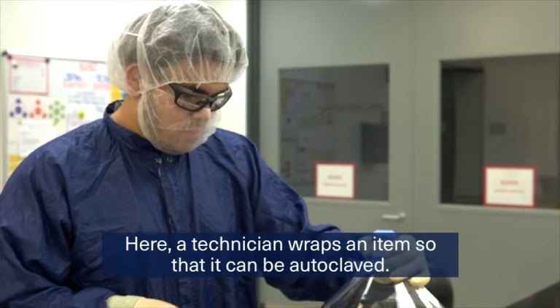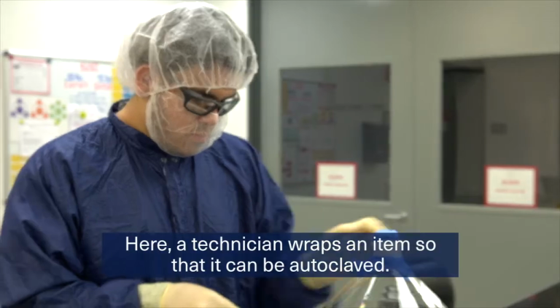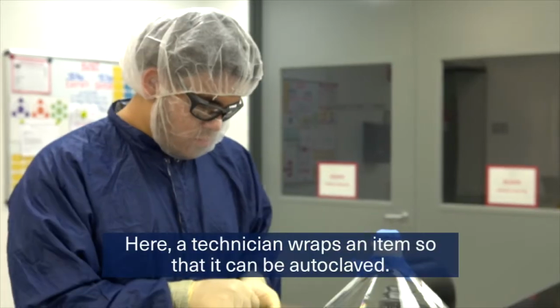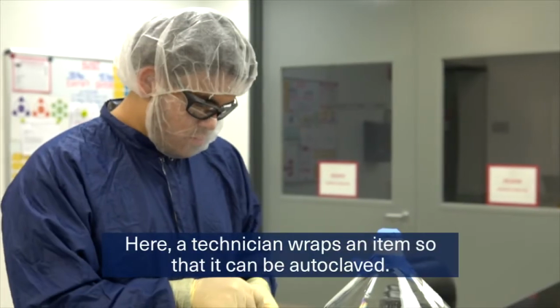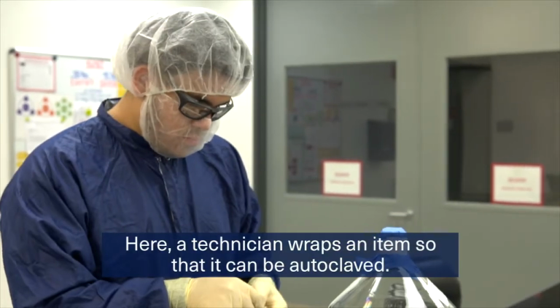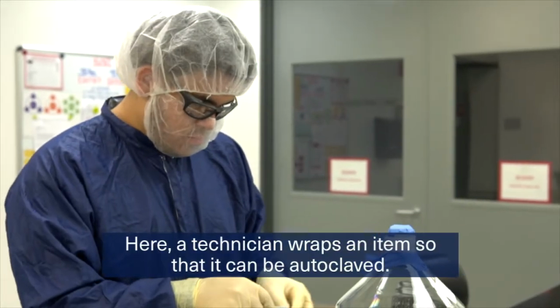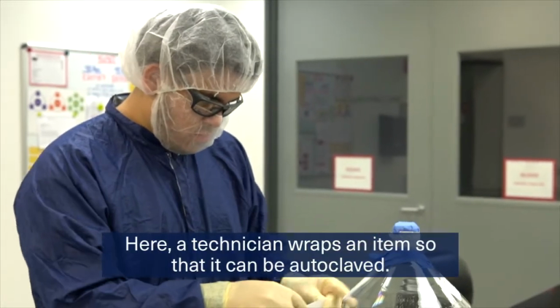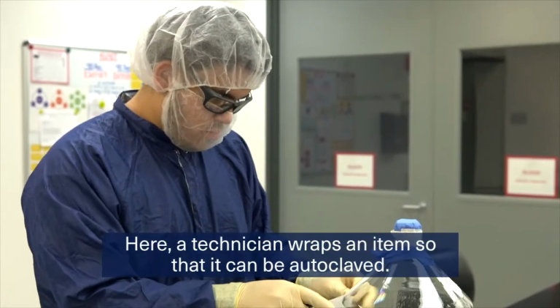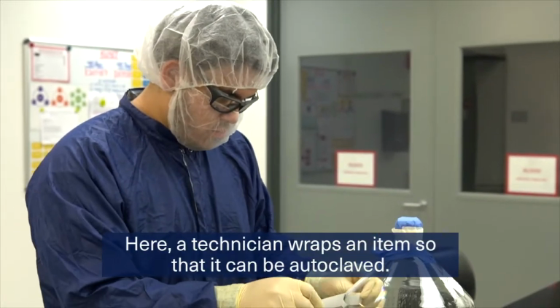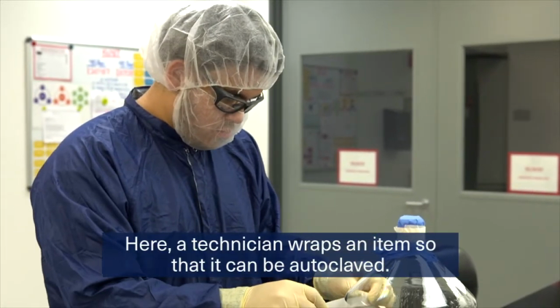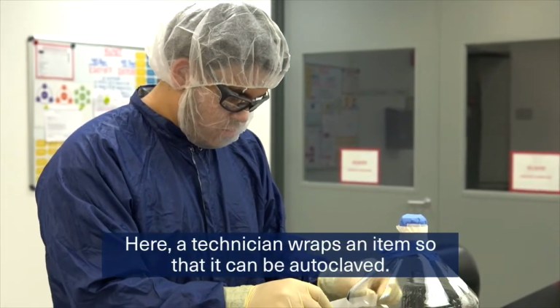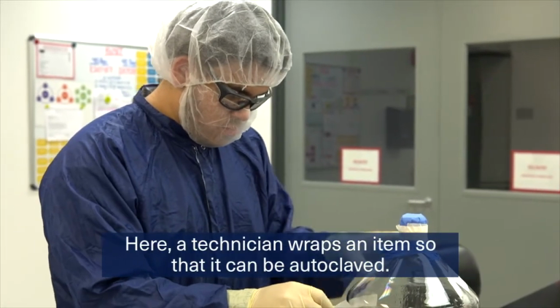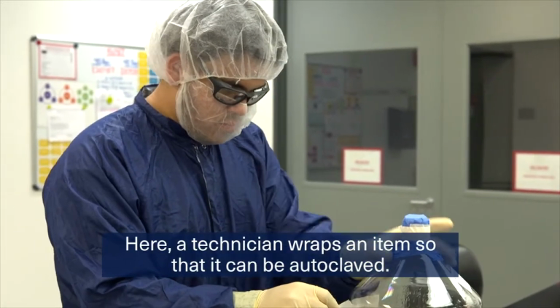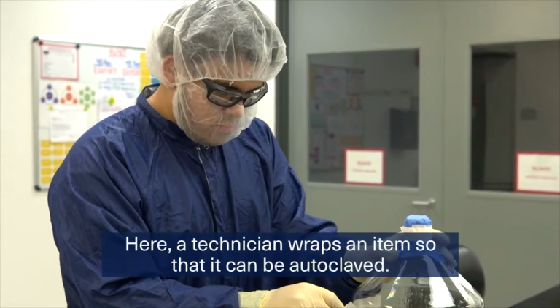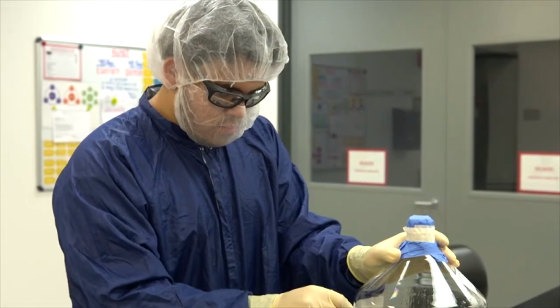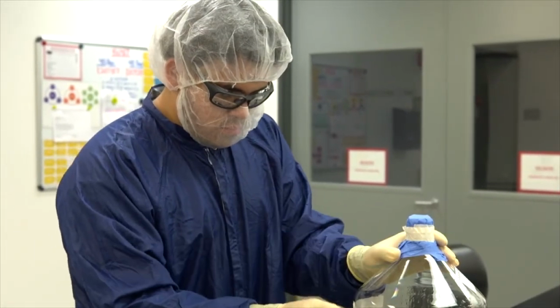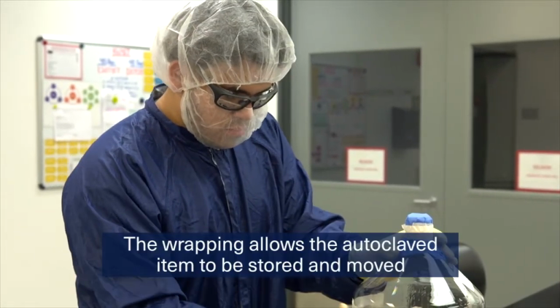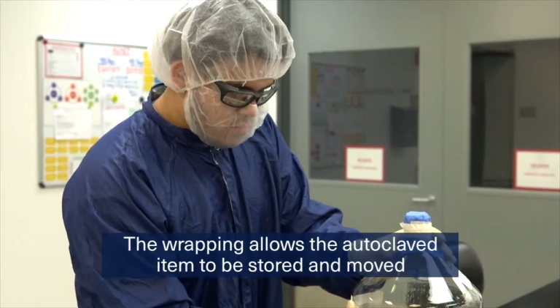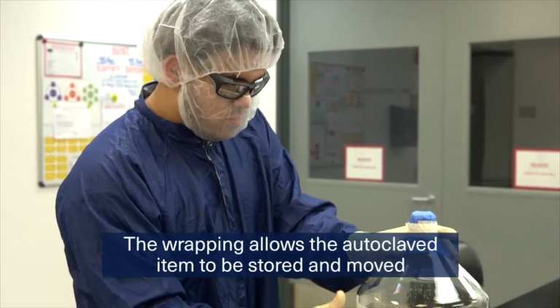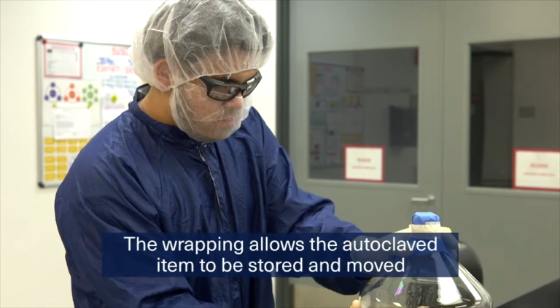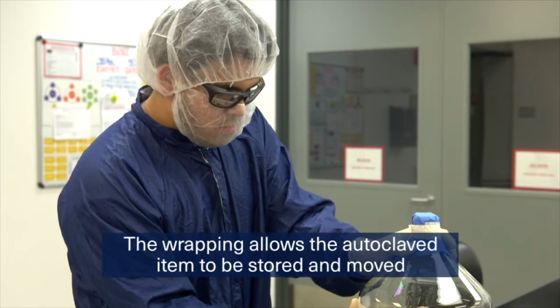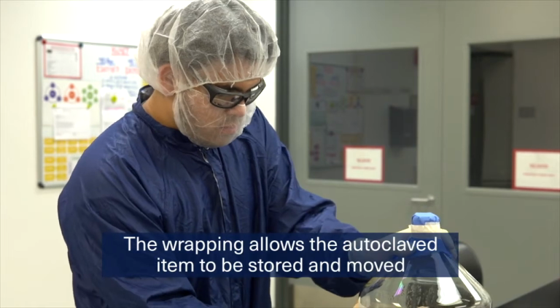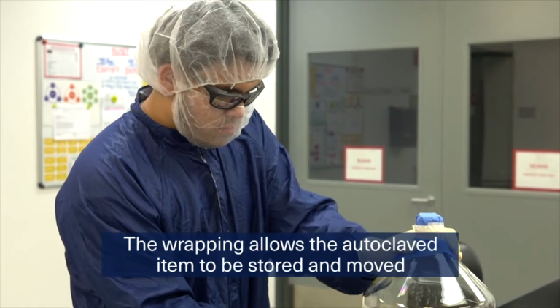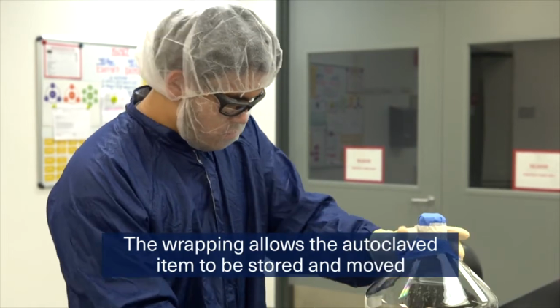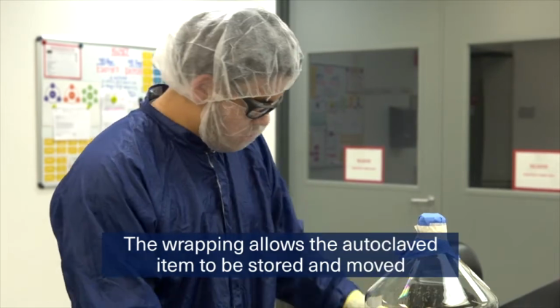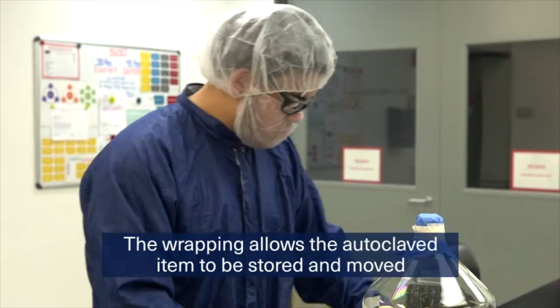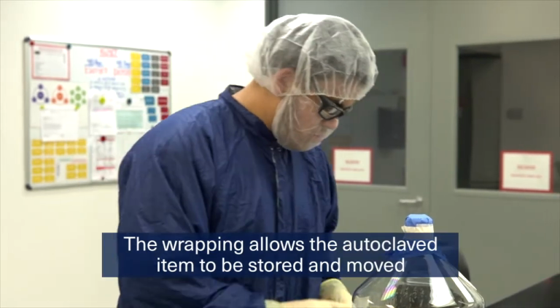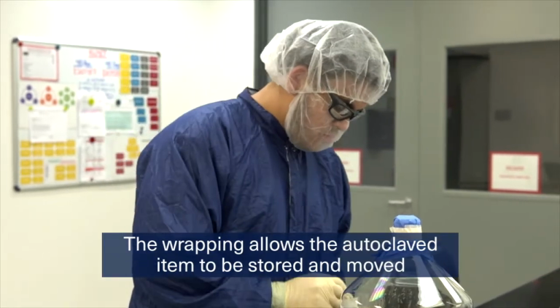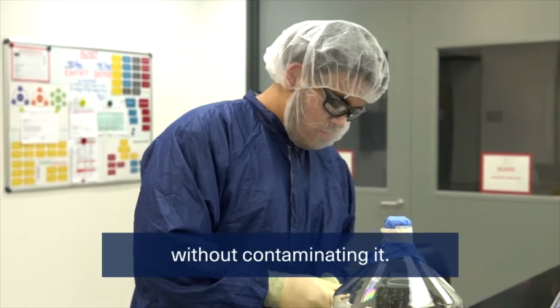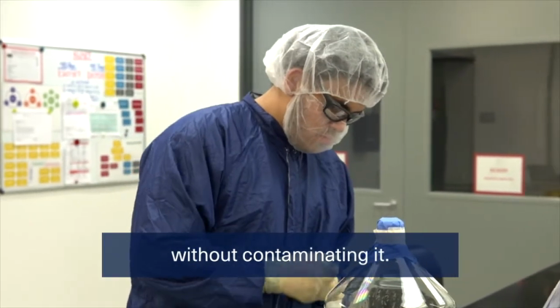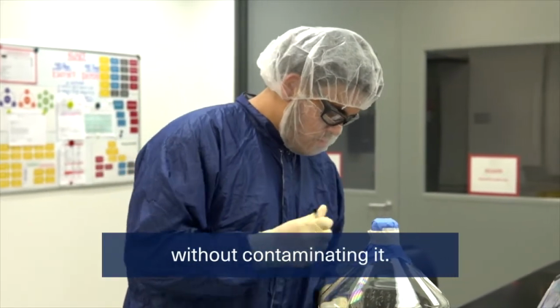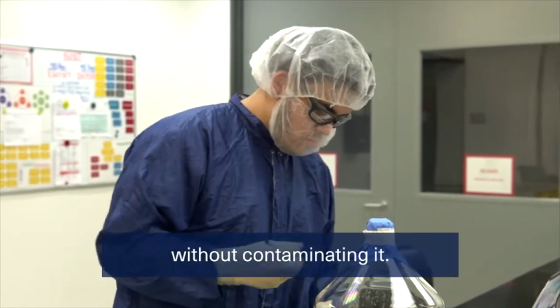Here, a technician wraps an item so that it can be autoclaved. The wrapping allows the autoclaved item to be stored and moved without contaminating.